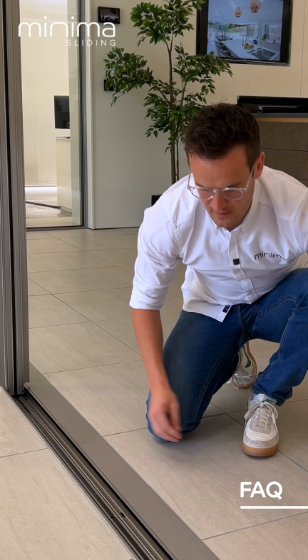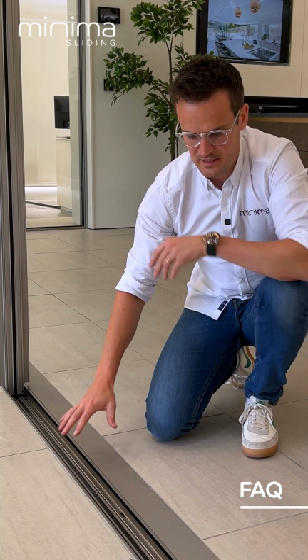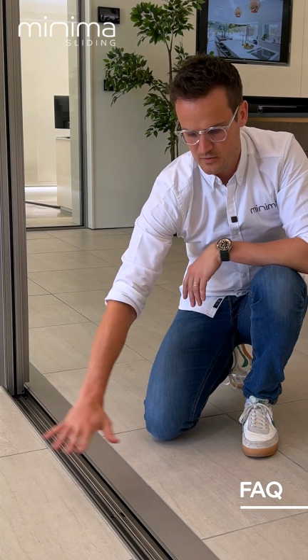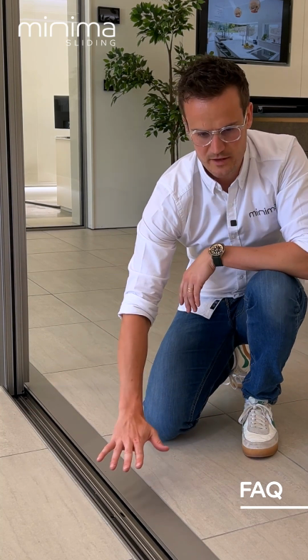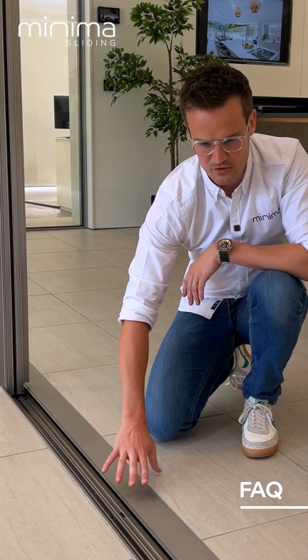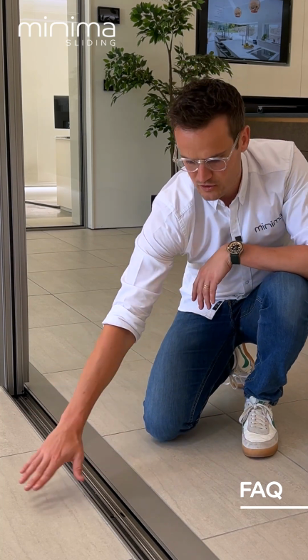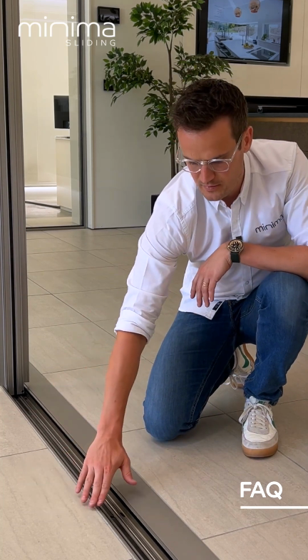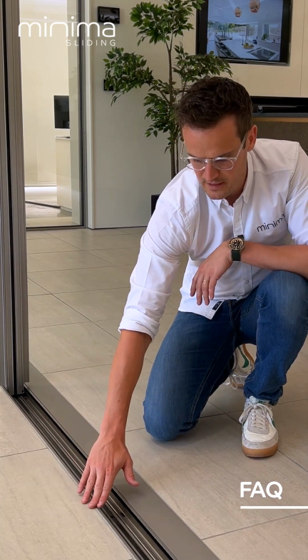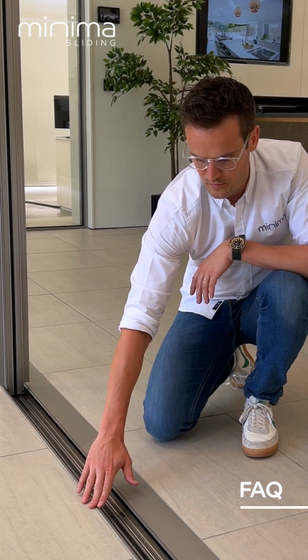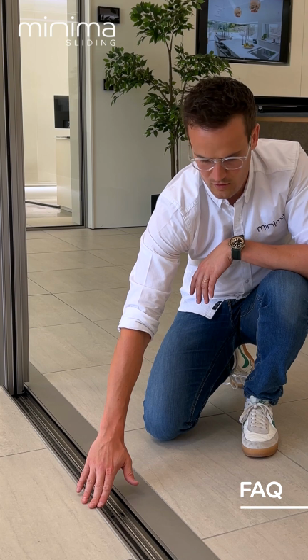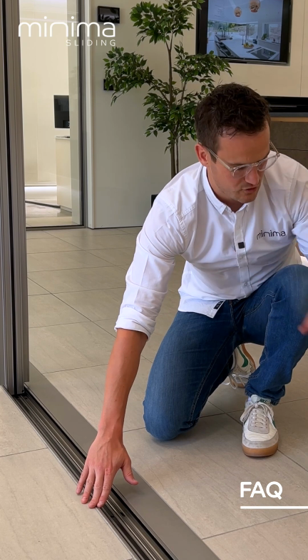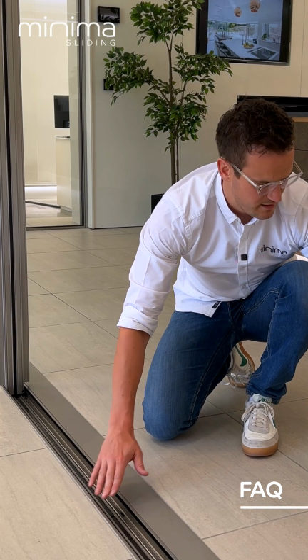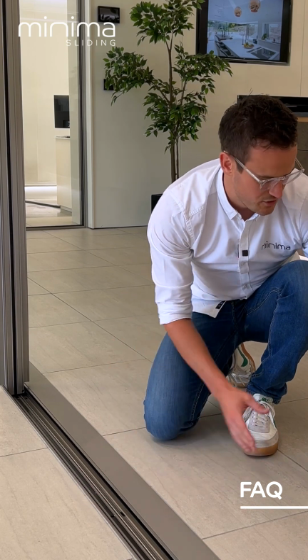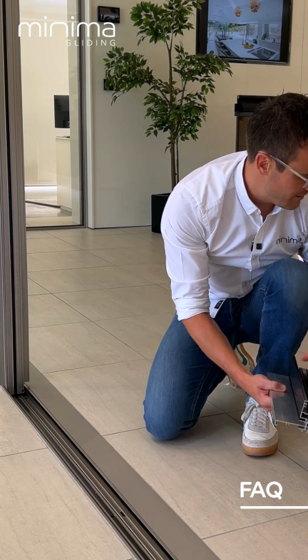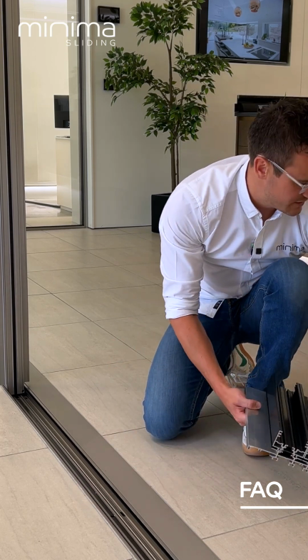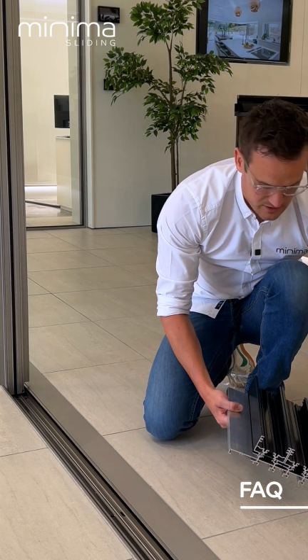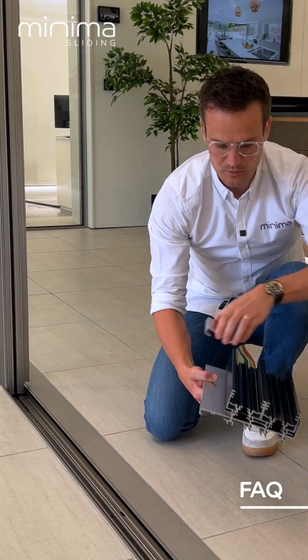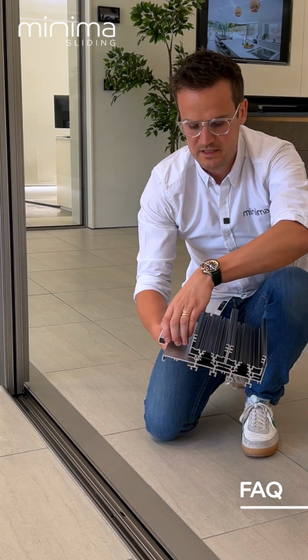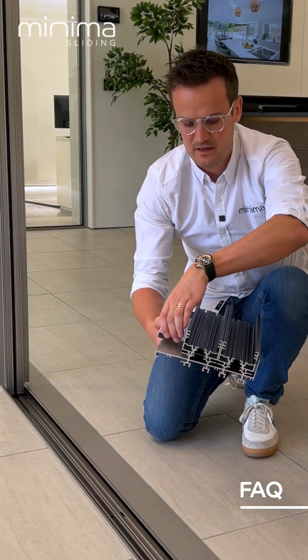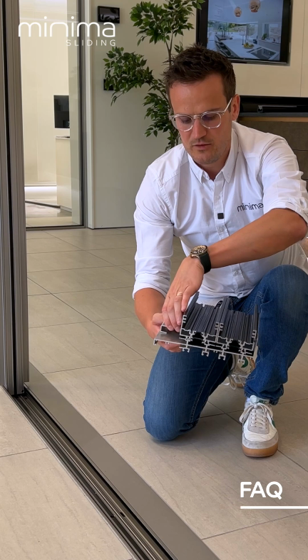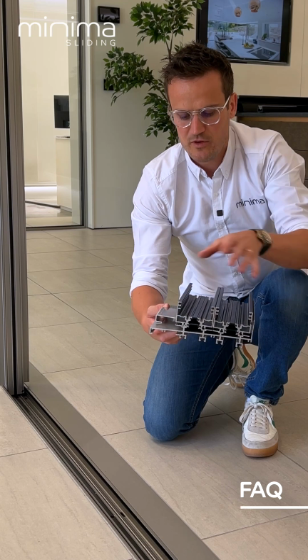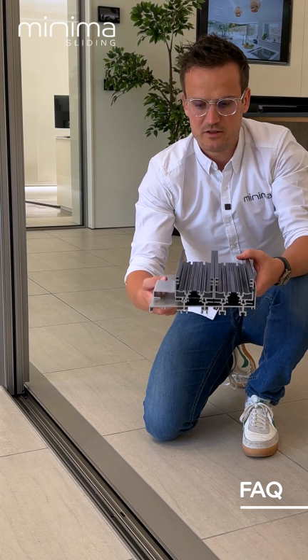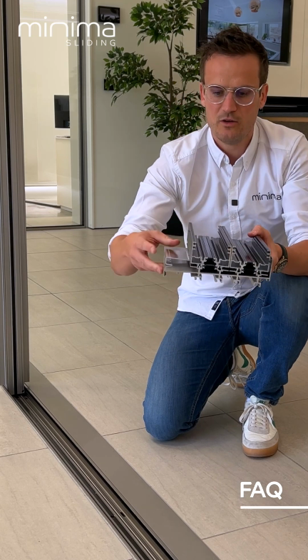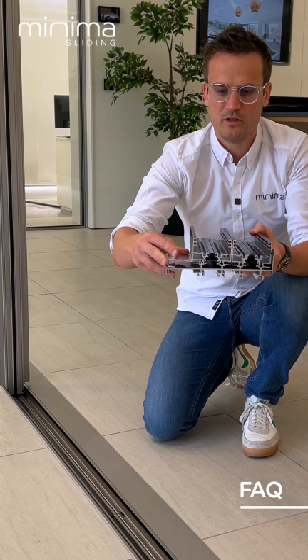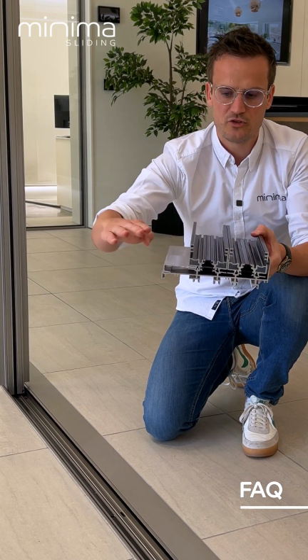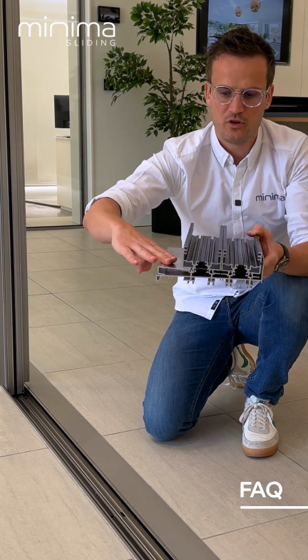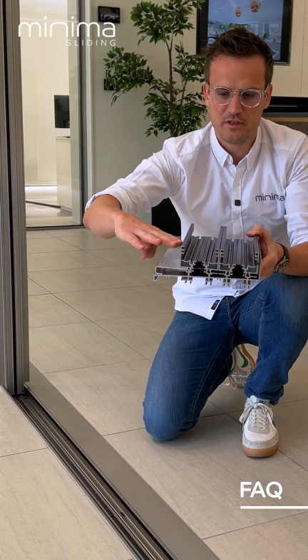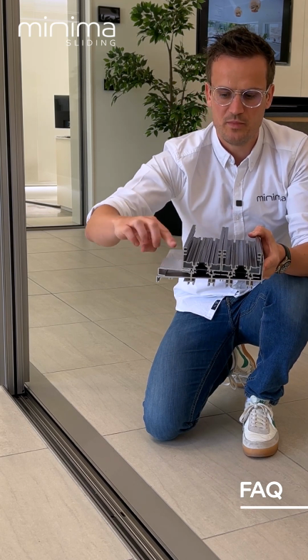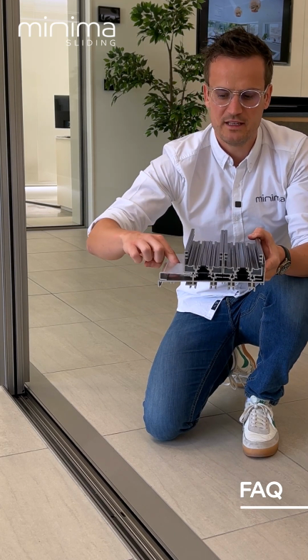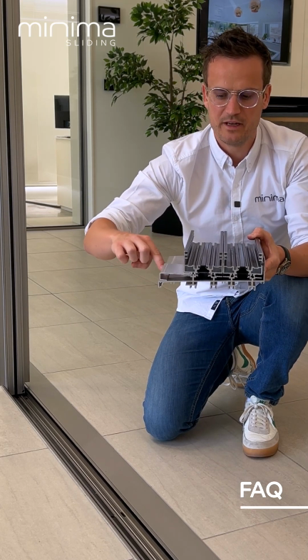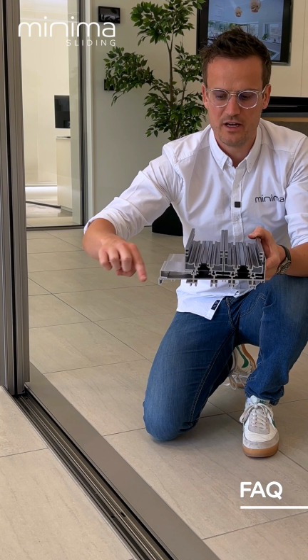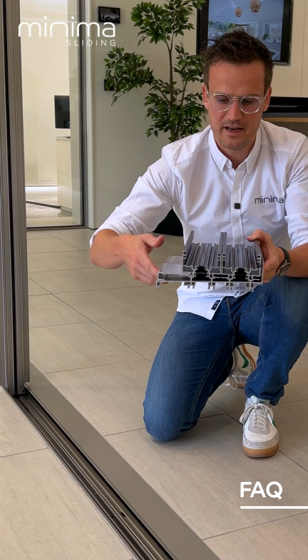This is the cleanest way to do it. You tile straight up to the top of our track, and you can do that by using the tile support pieces that we provide. The tile goes straight on top of this support piece, still allowing drainage to get out.